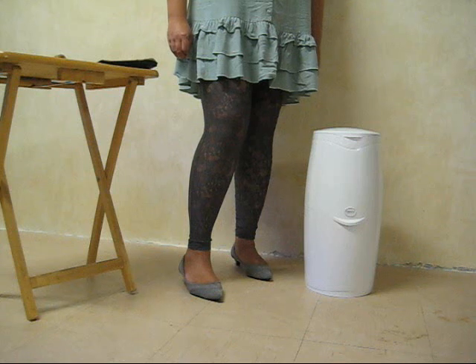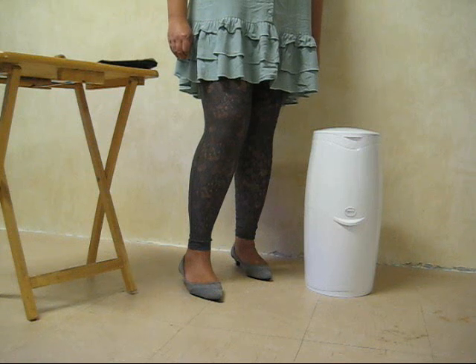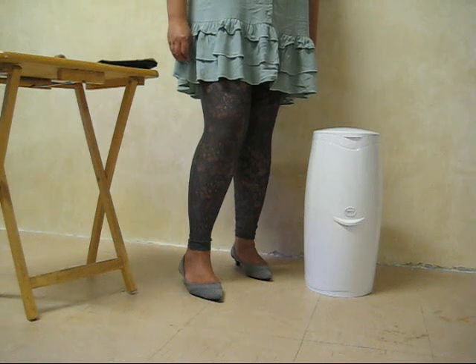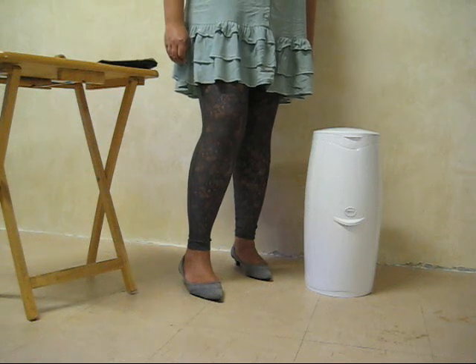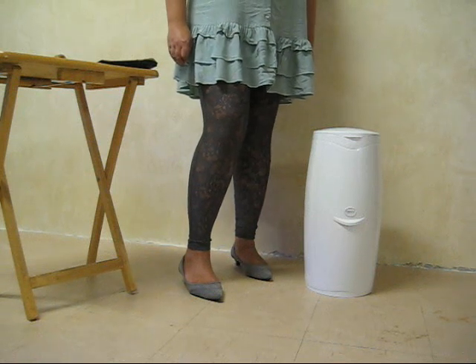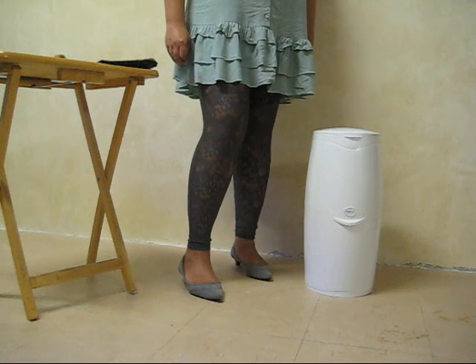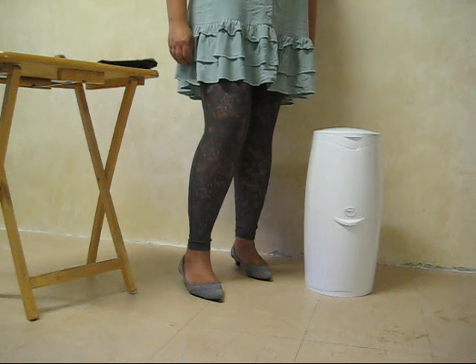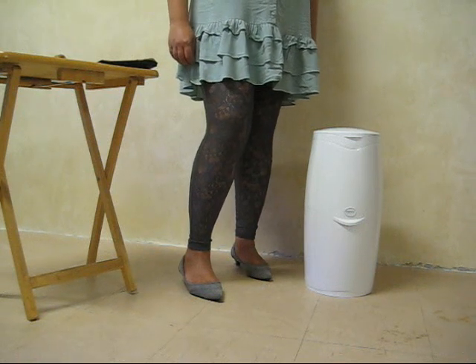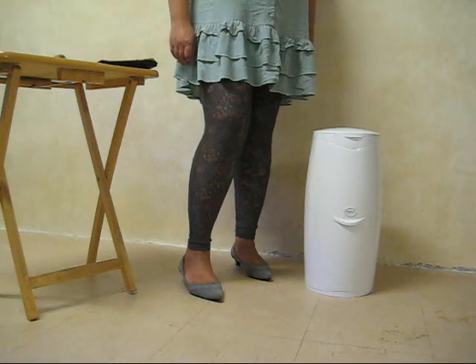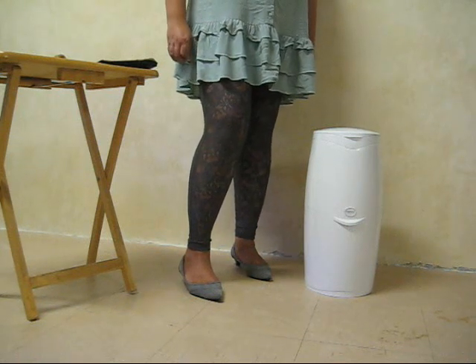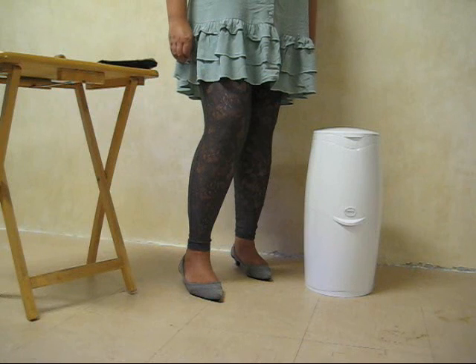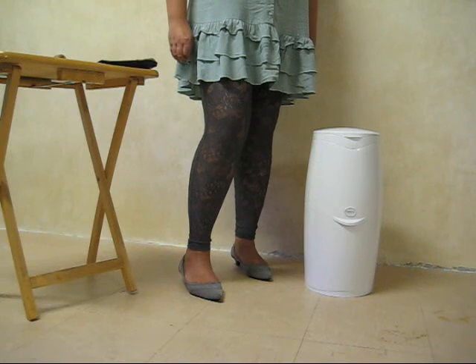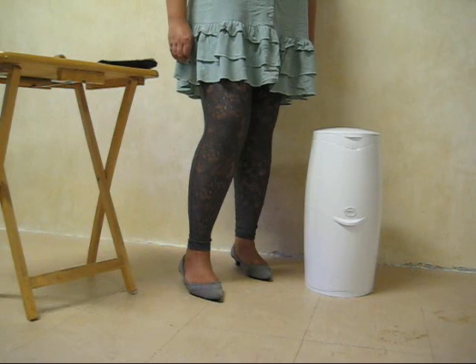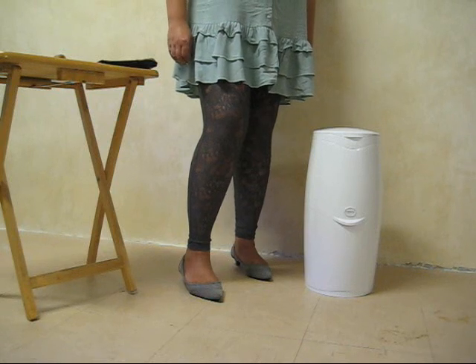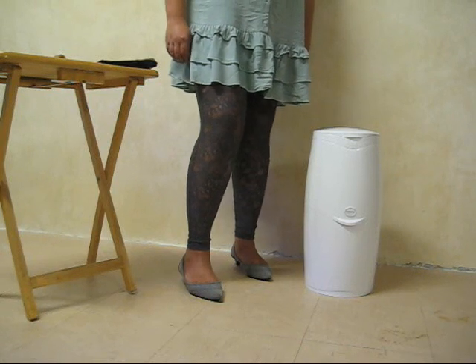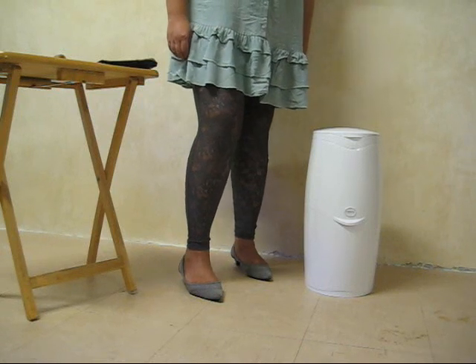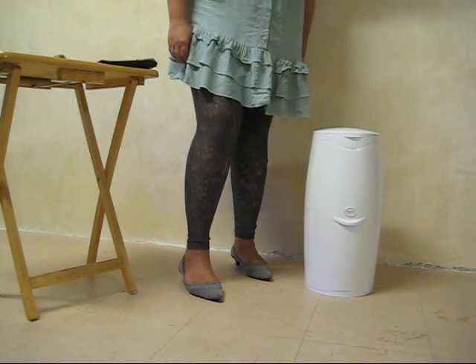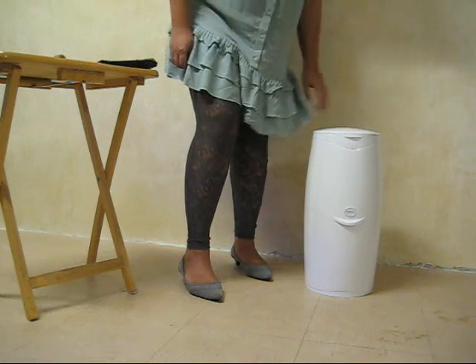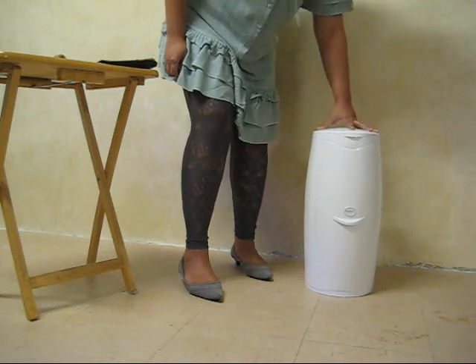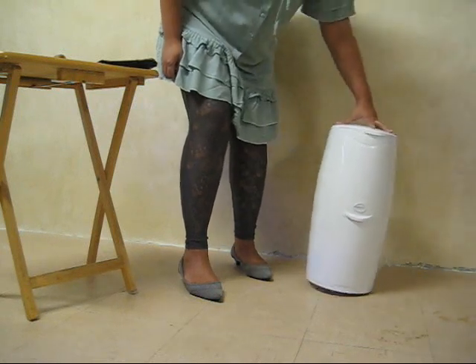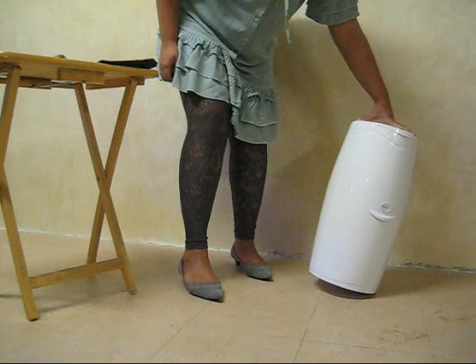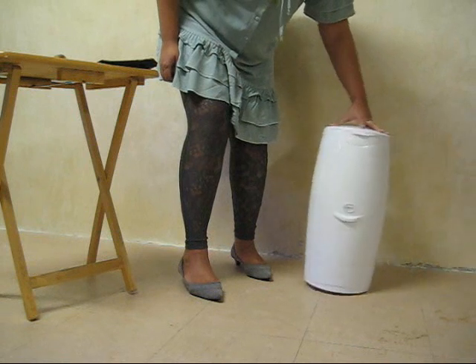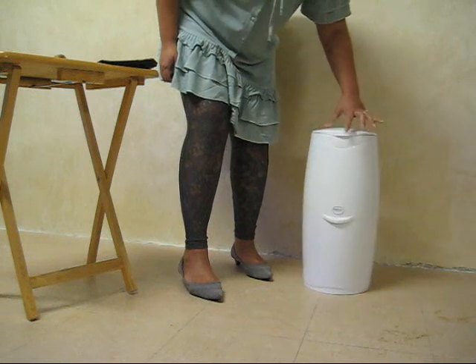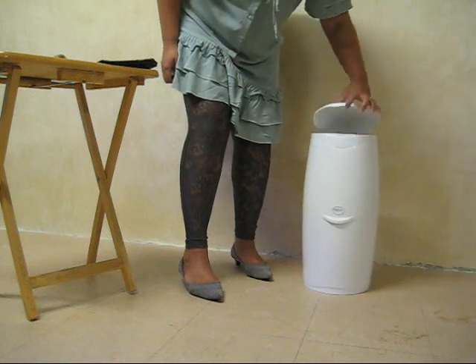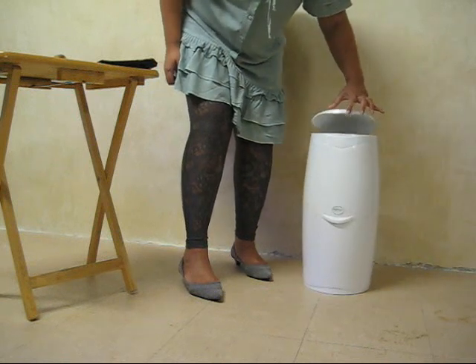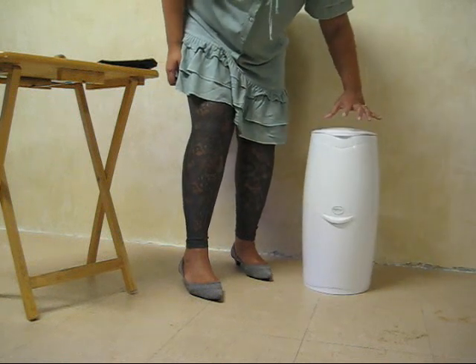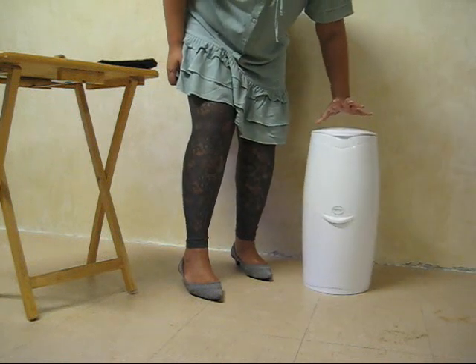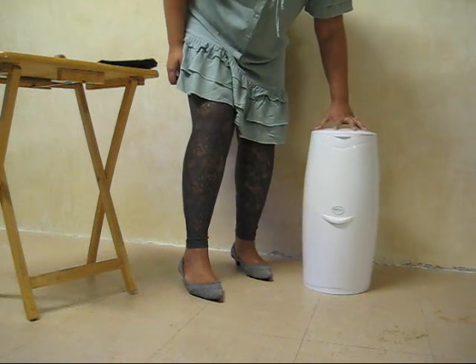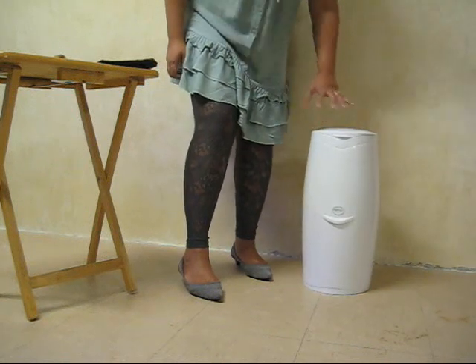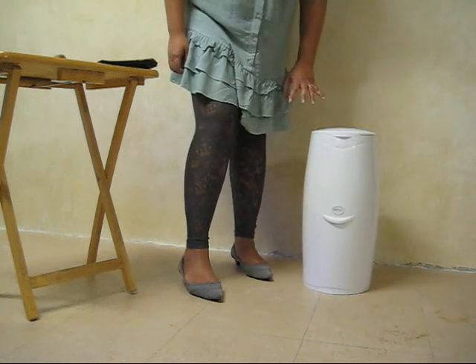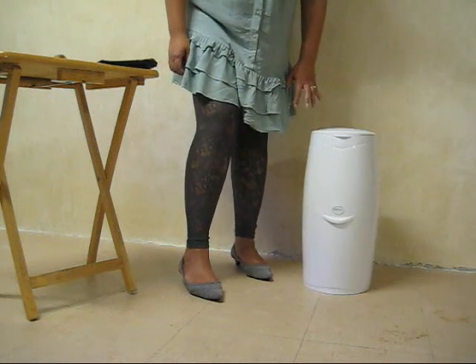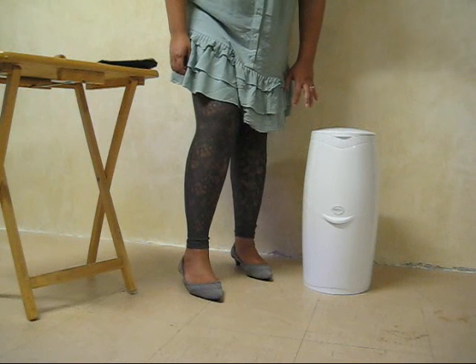In today's Twin Talk video, we're going to show you how you can save some money by using black bags instead of refills in your nappy bin. If you have a nappy bin that looks something like this, and it takes refills from the top, you might know that they're quite expensive to refill.